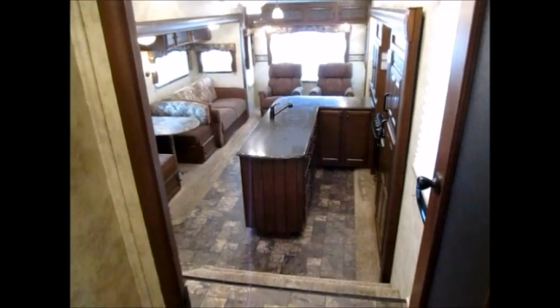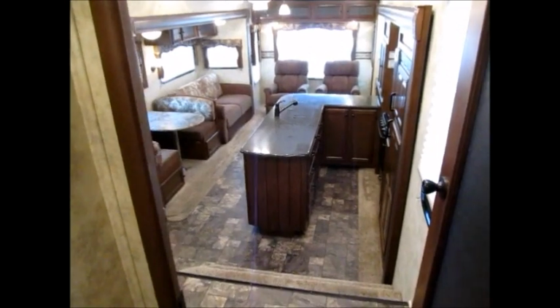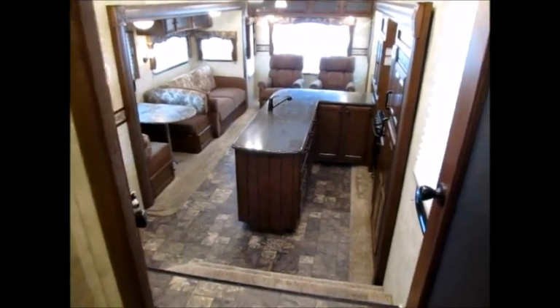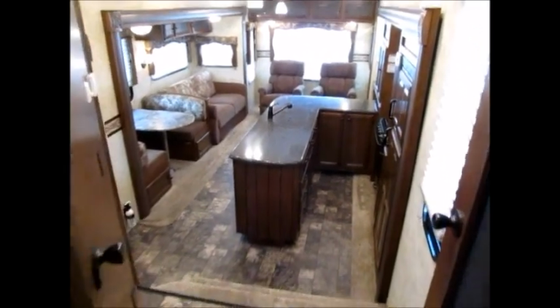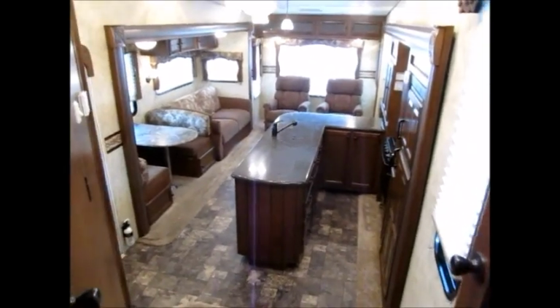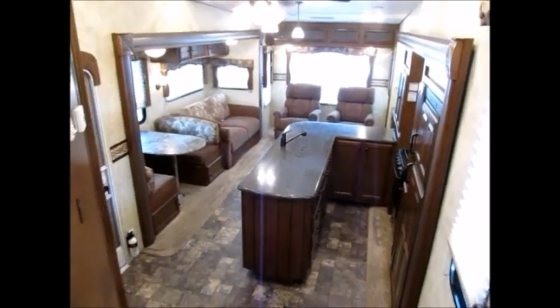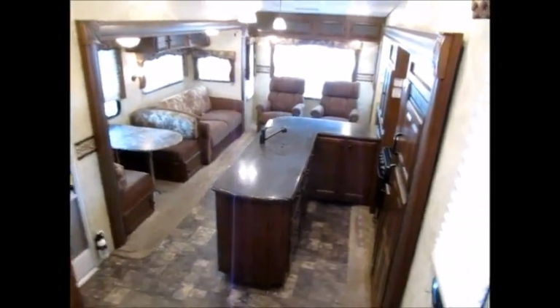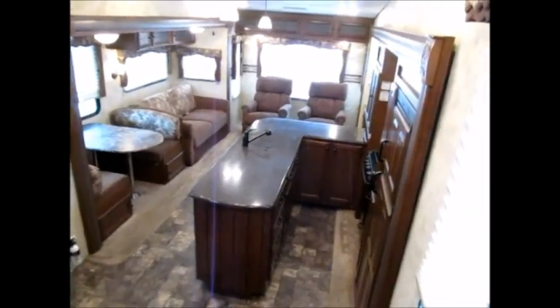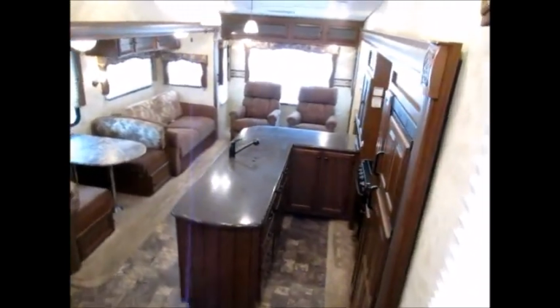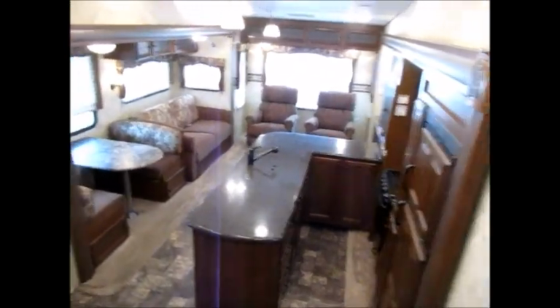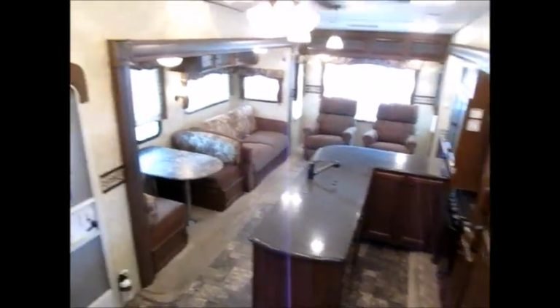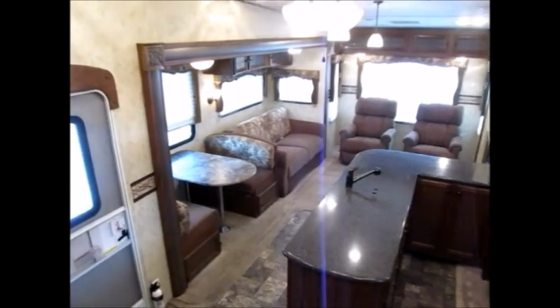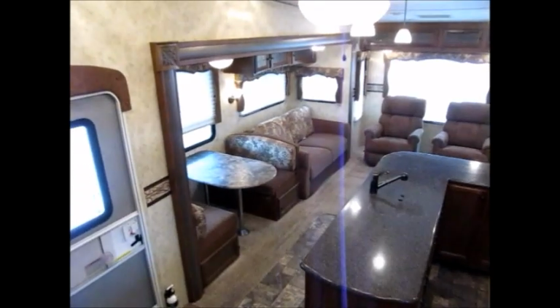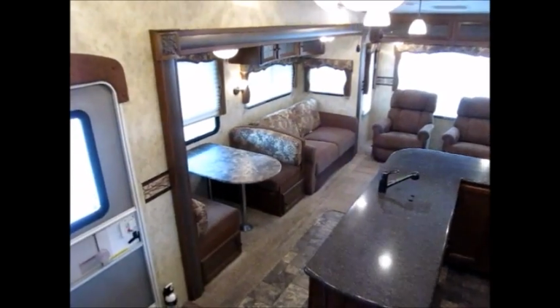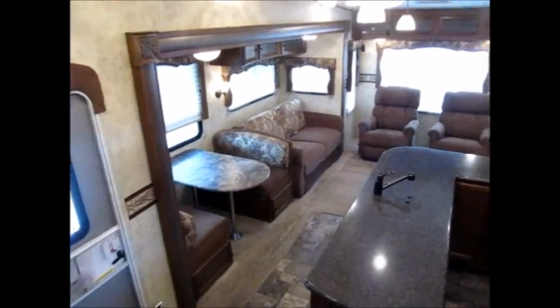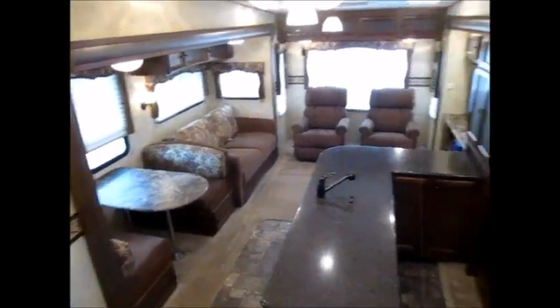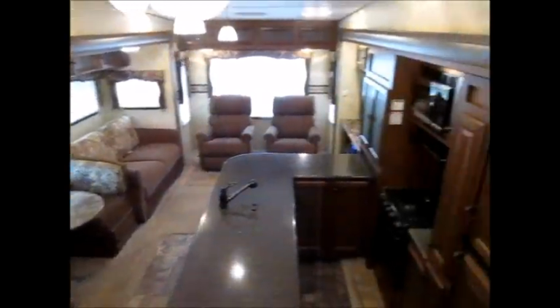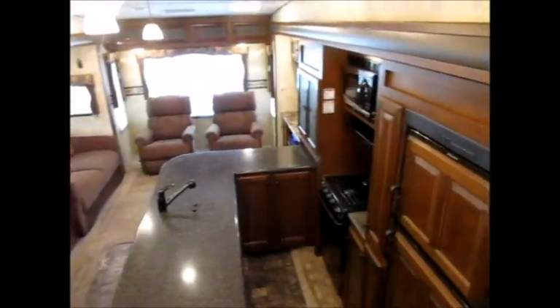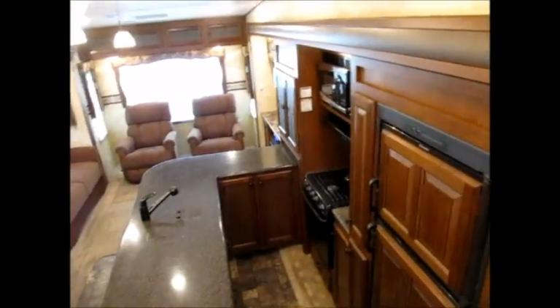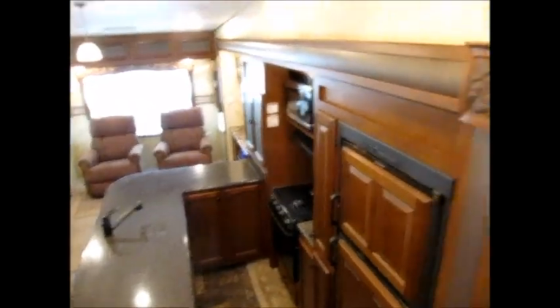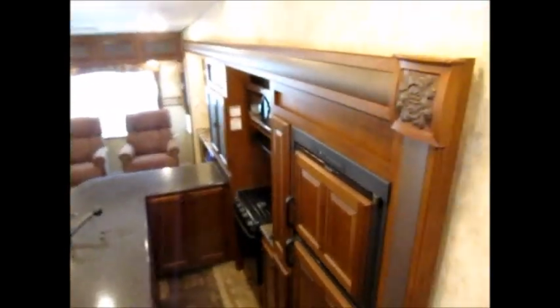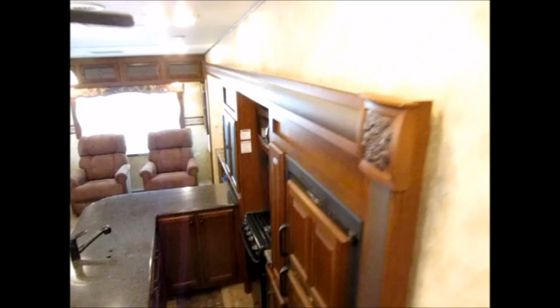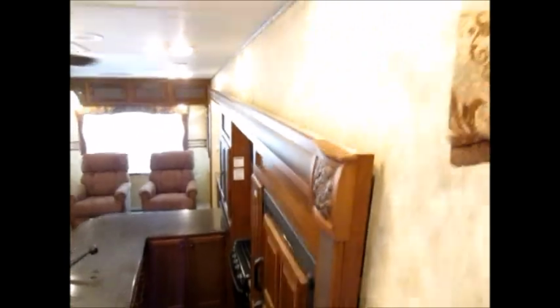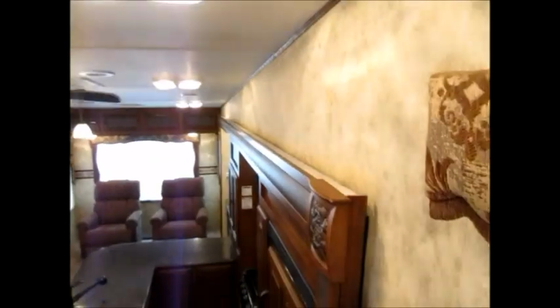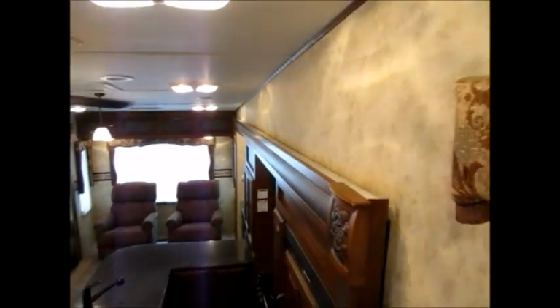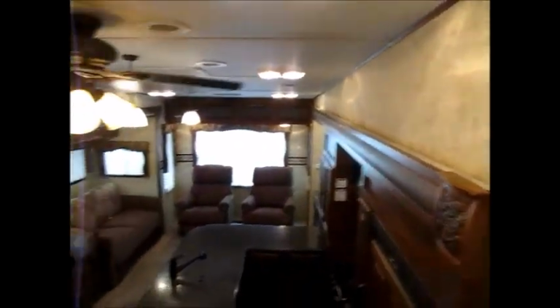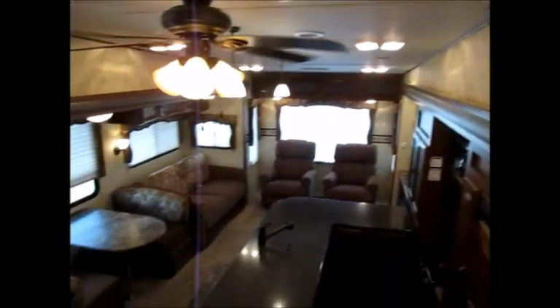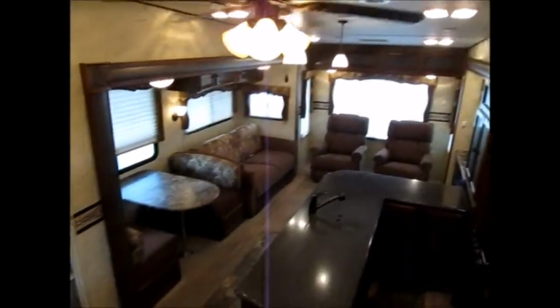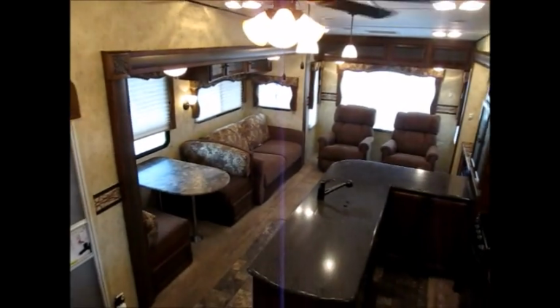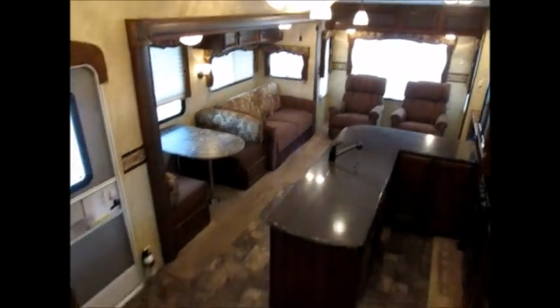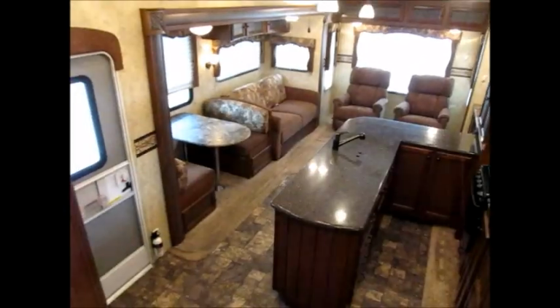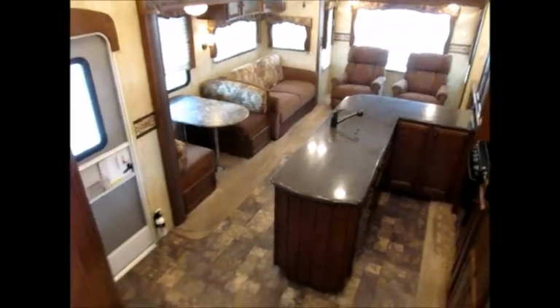My name's George — my phone number will be in the ad. If you'd like to come take a look at this 2013 Coachman Chaparral, I'd be more than happy to show it to you. Thank you for watching my video, and have yourselves a great day.